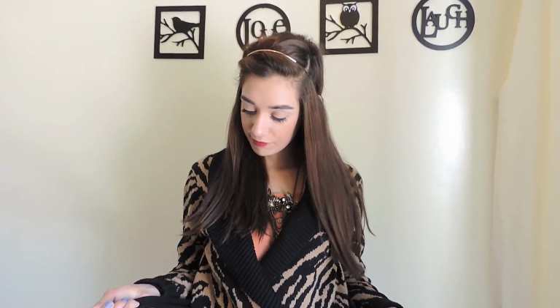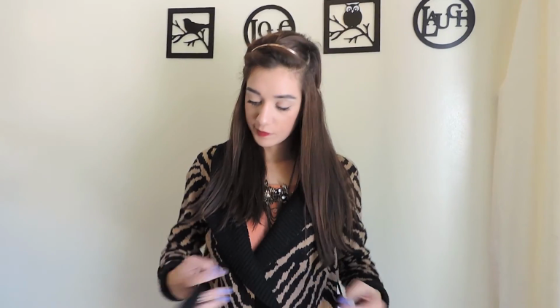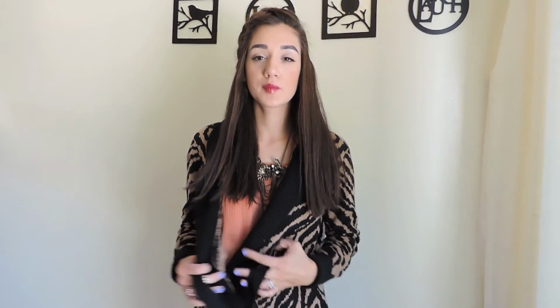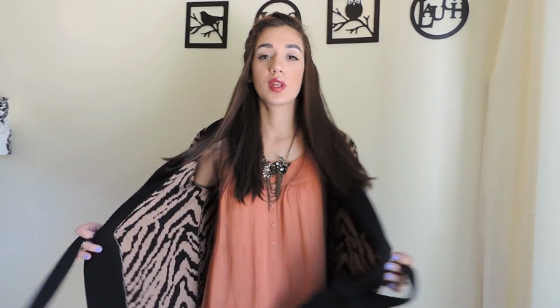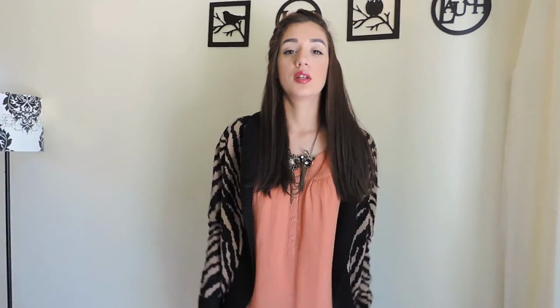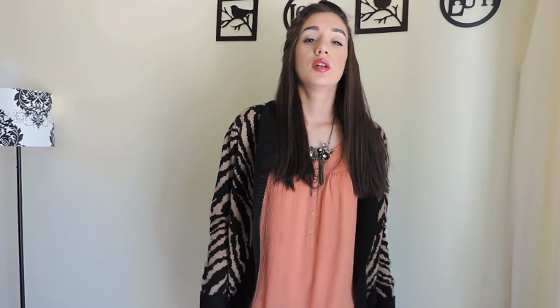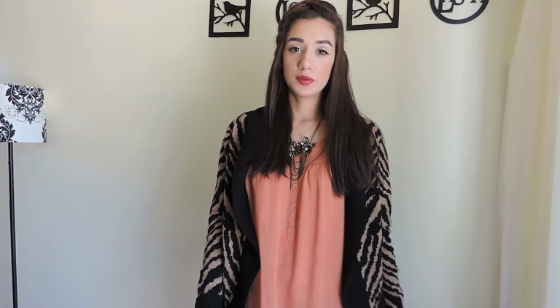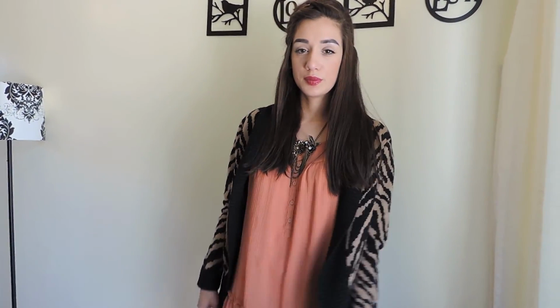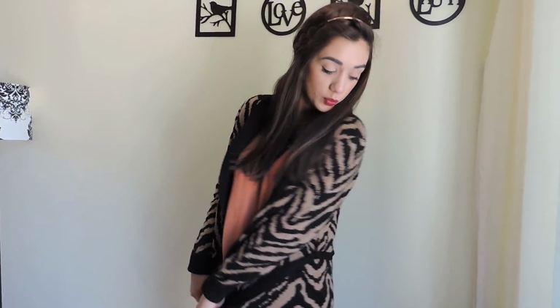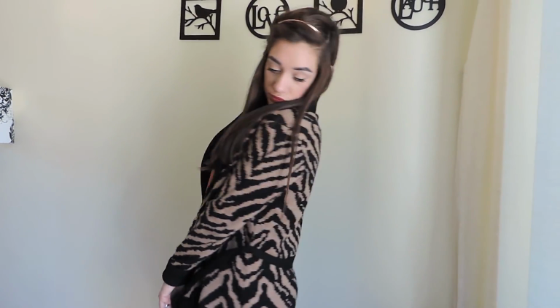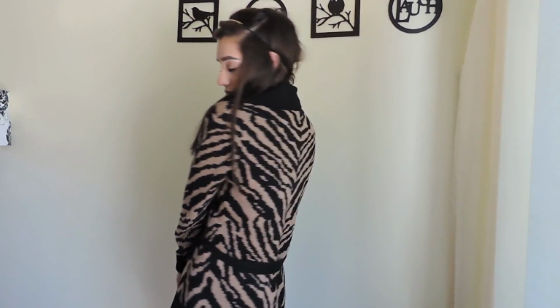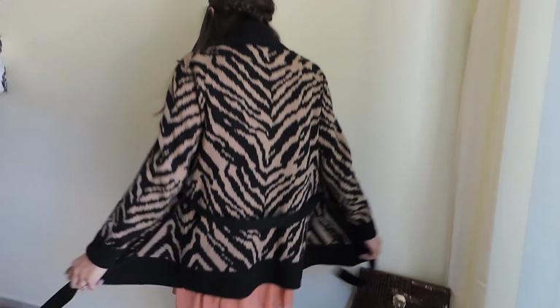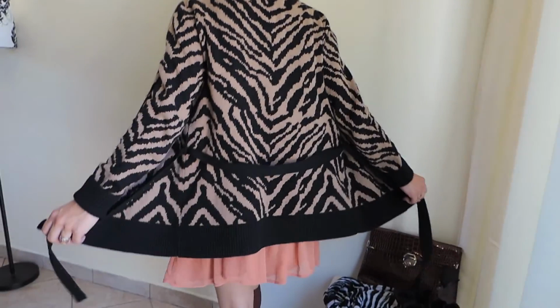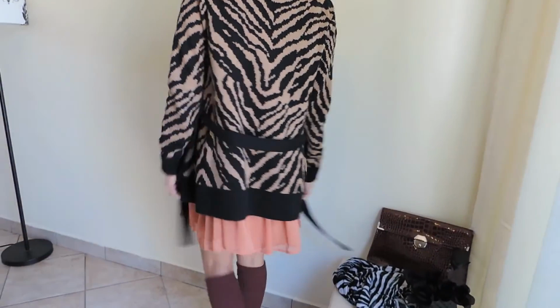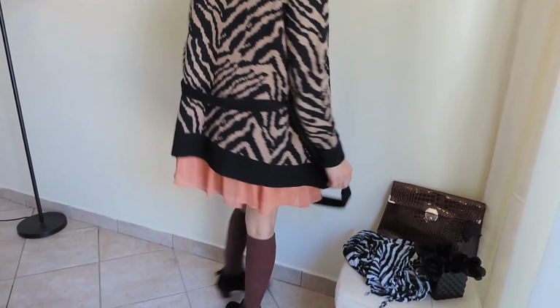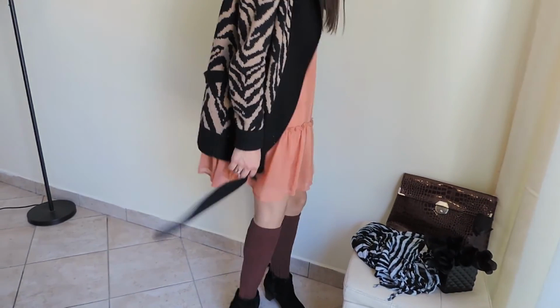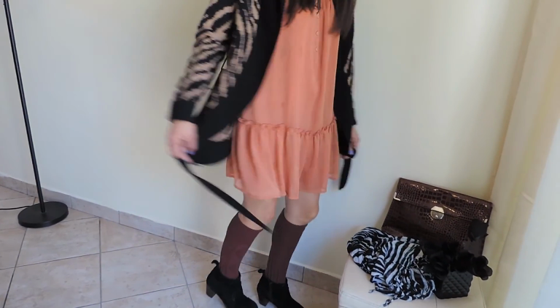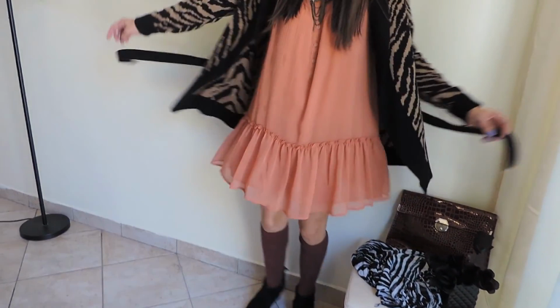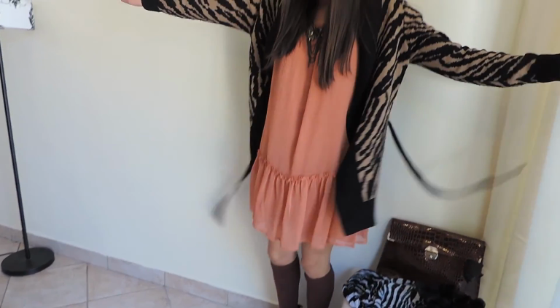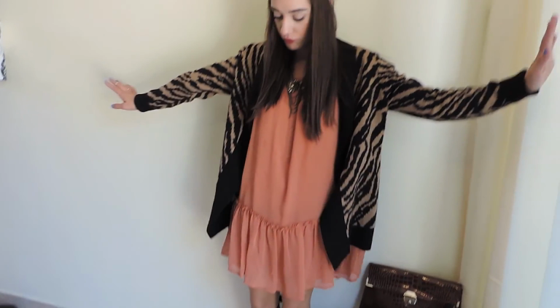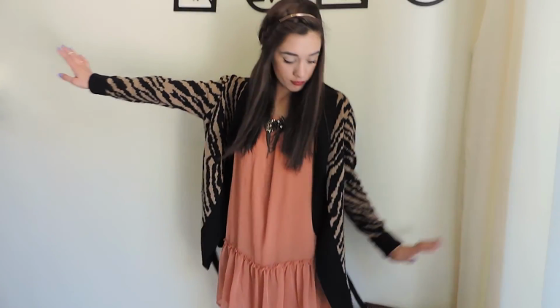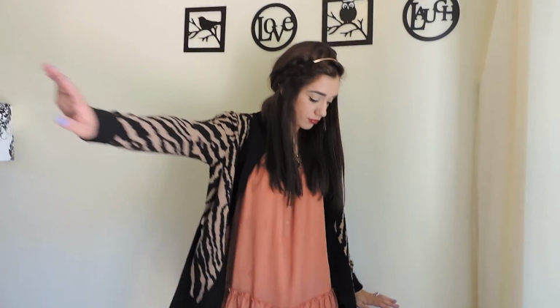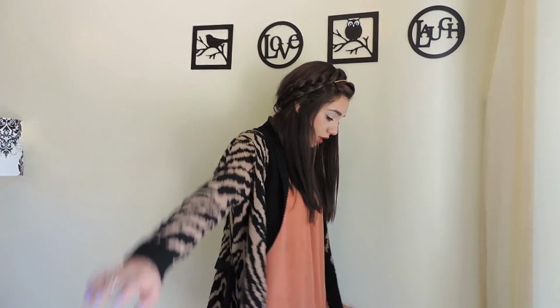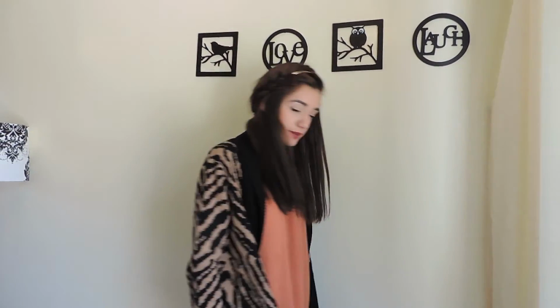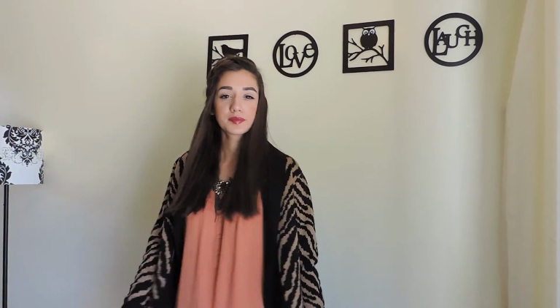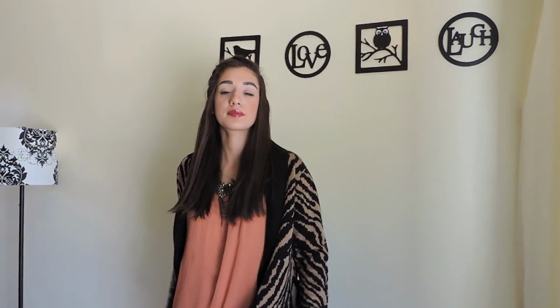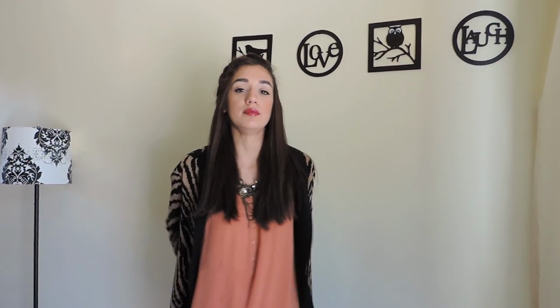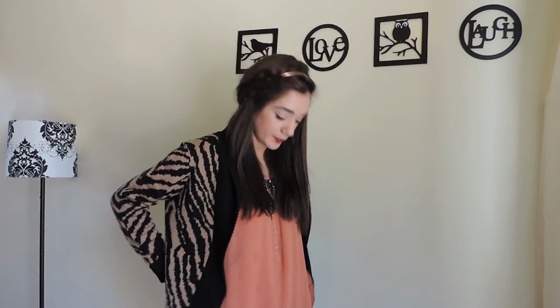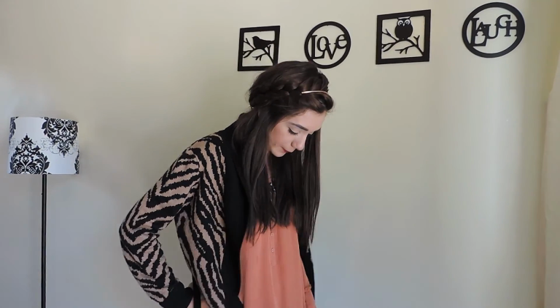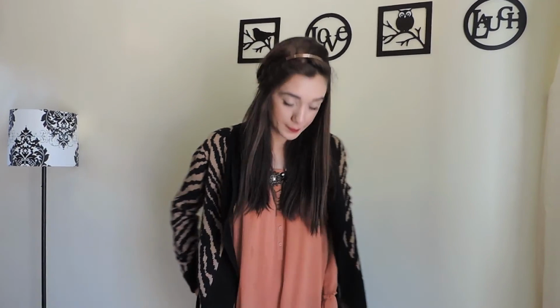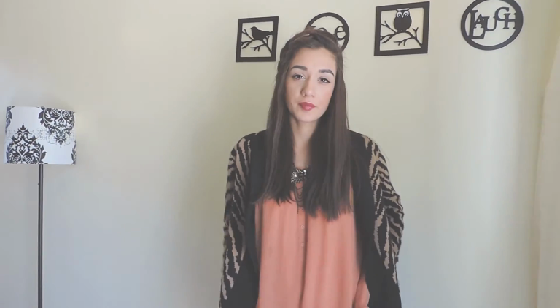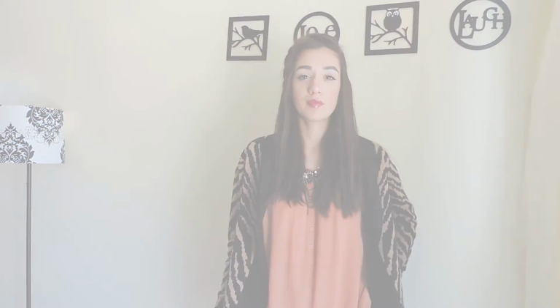And this is a dress I bought maybe last year and it's from H&M and it's really breezy. I use it for summer but I decided to incorporate it with this look since I think all the colors and textures of the material kind of go well together.